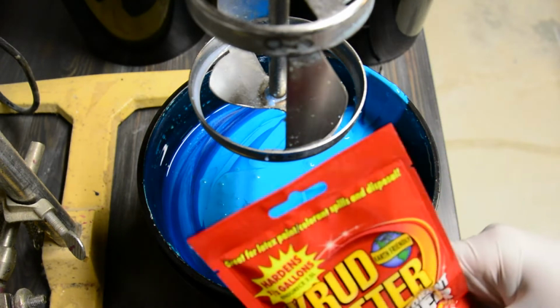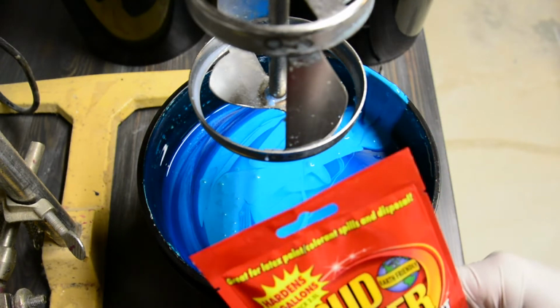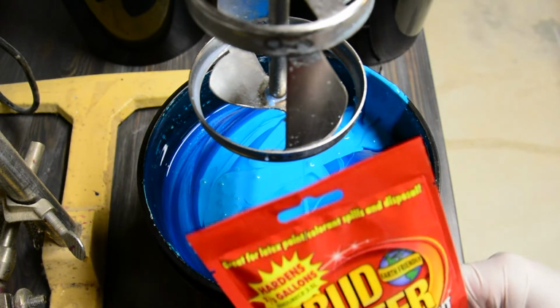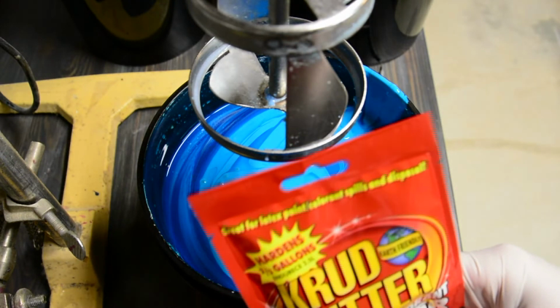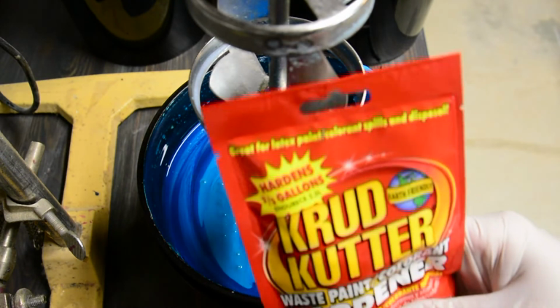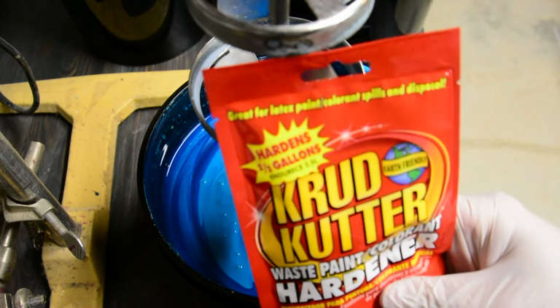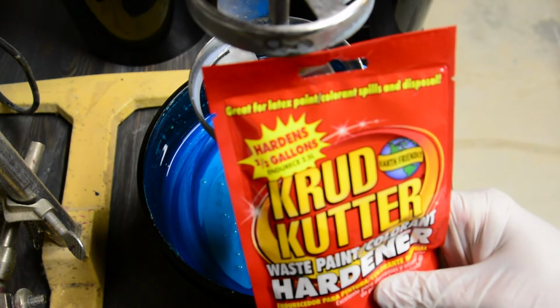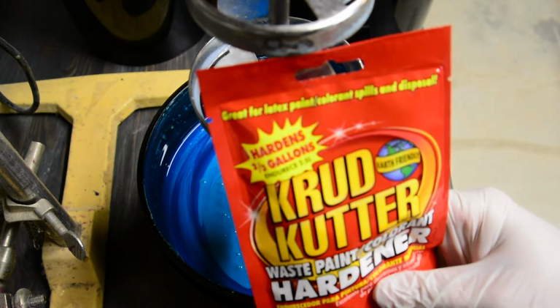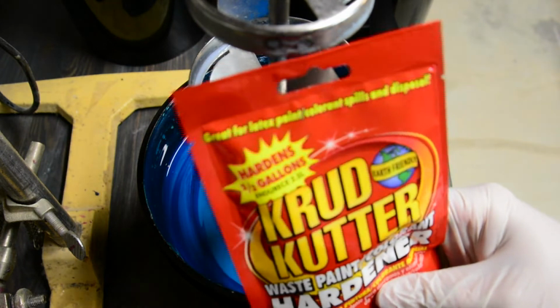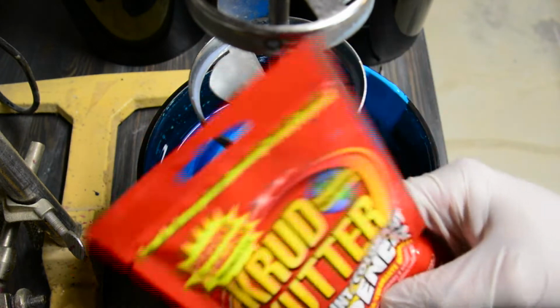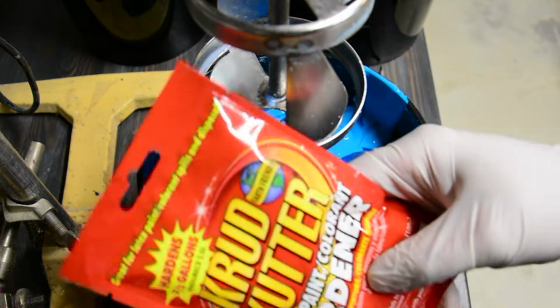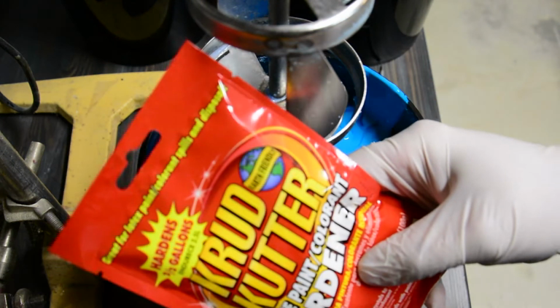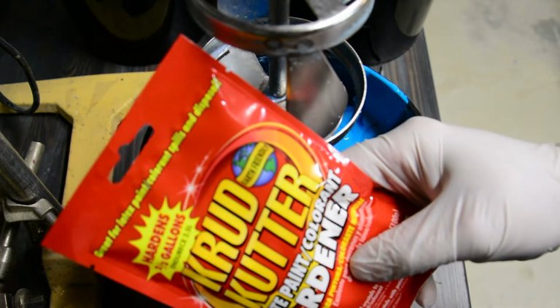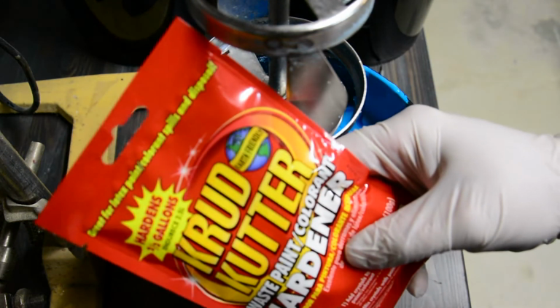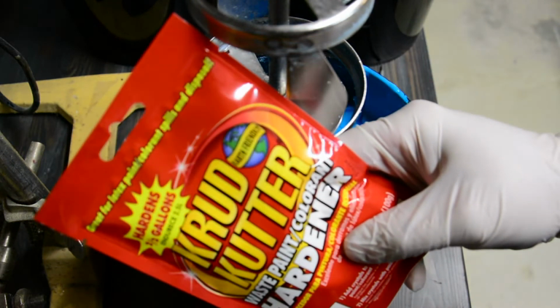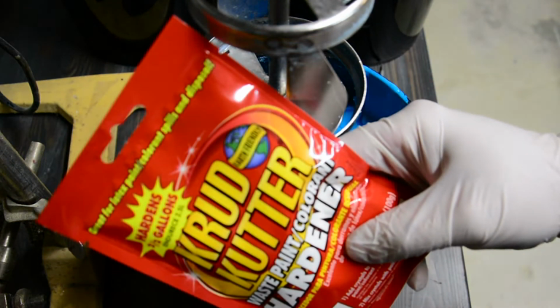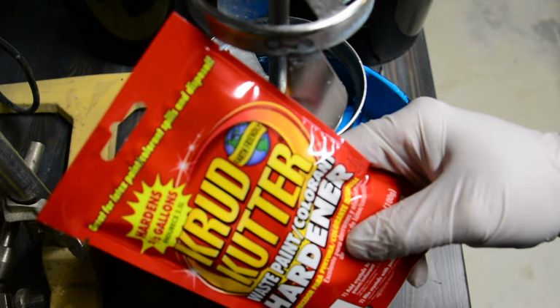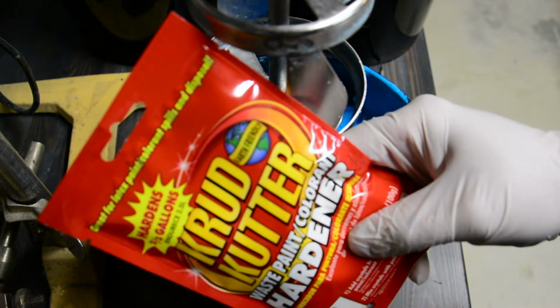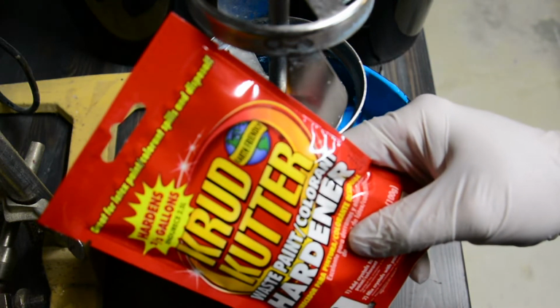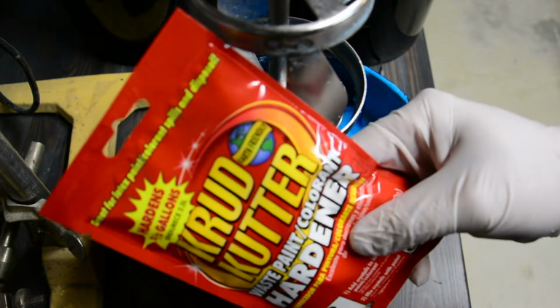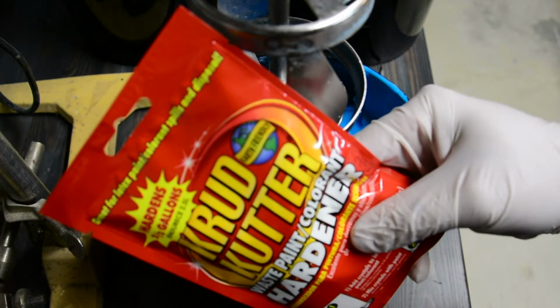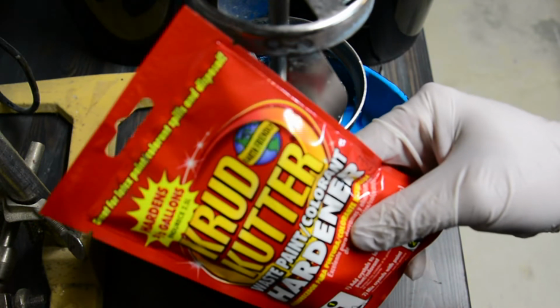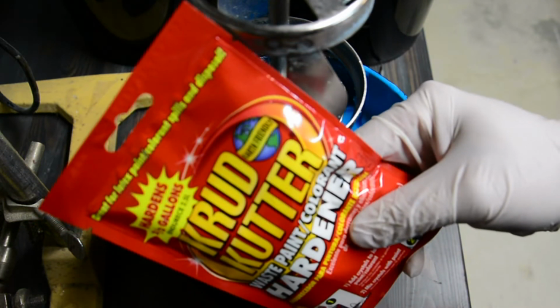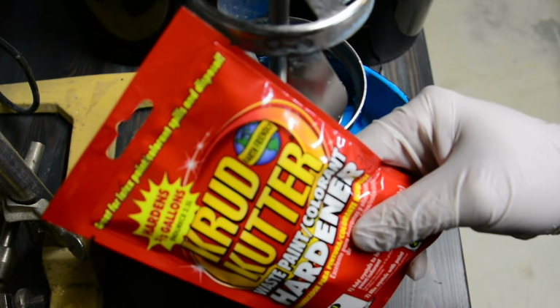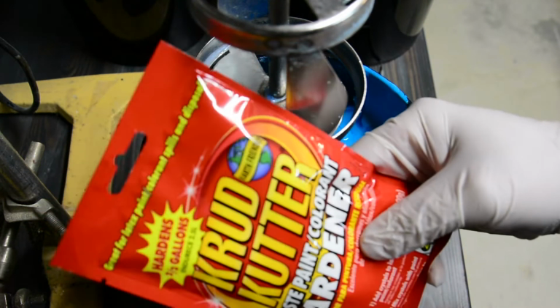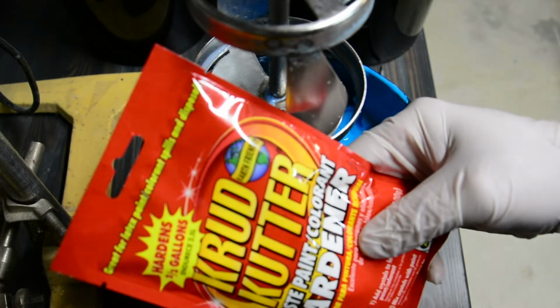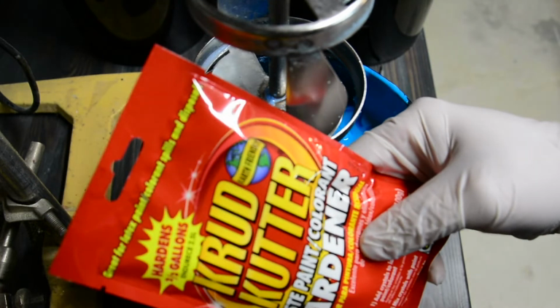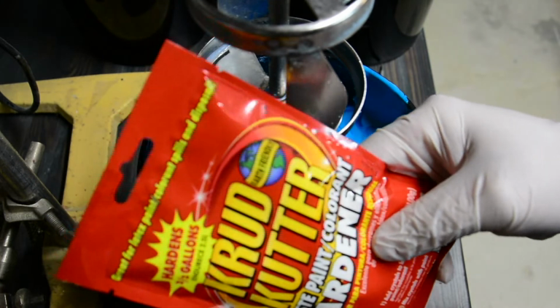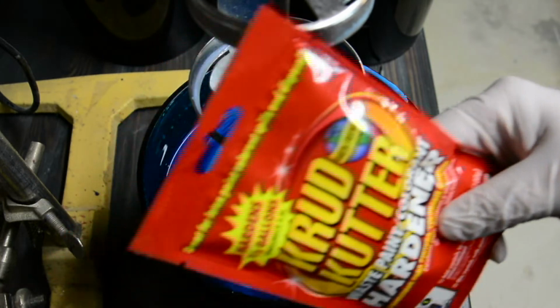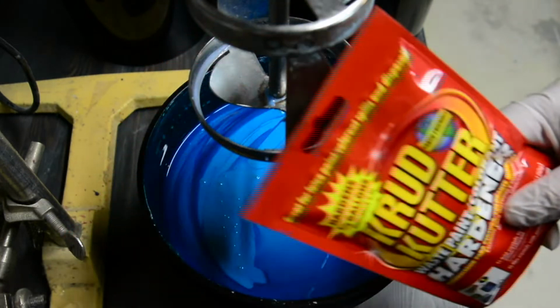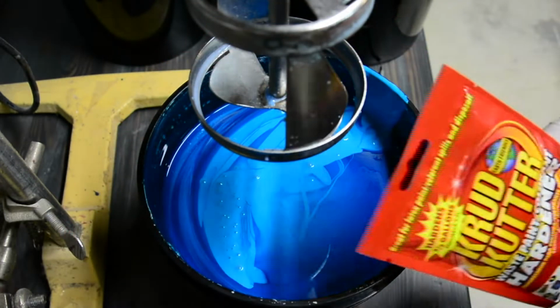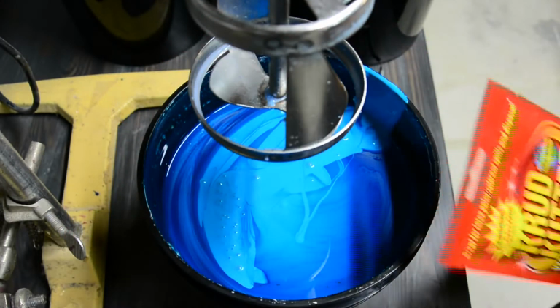From my local hardware store I purchased this paint hardener. One pack is sufficient to solidify one gallon of emulsion, and it runs about three to four dollars.